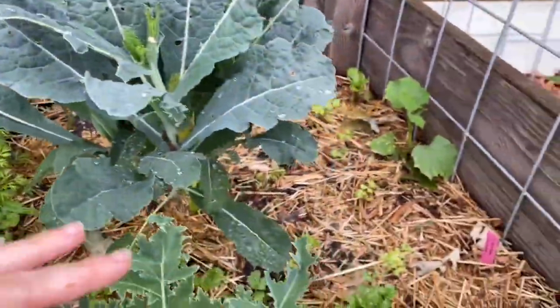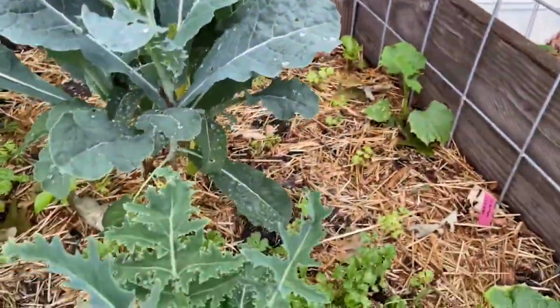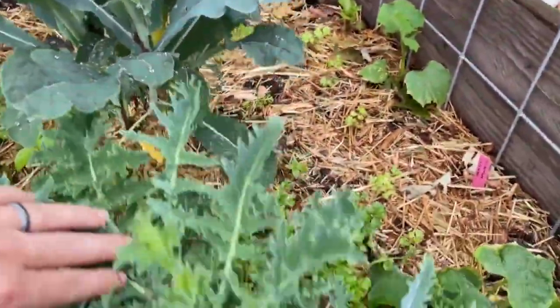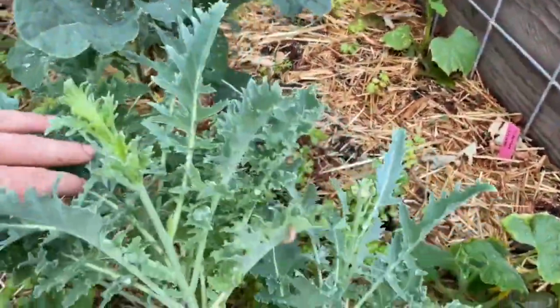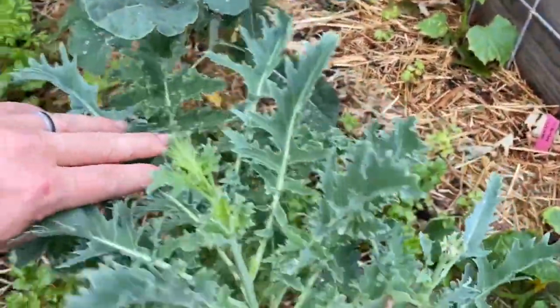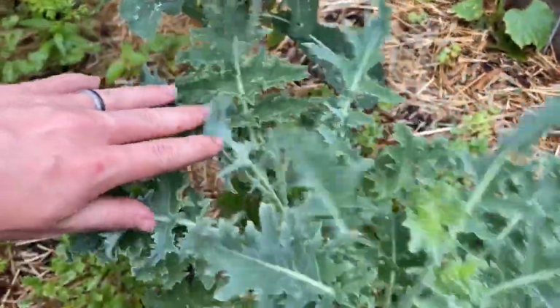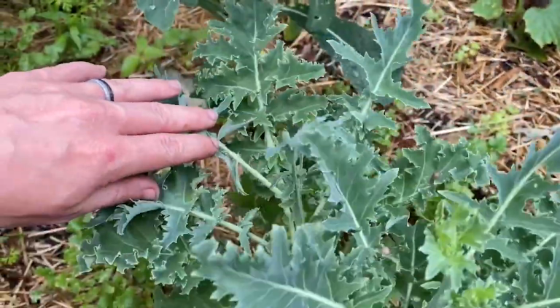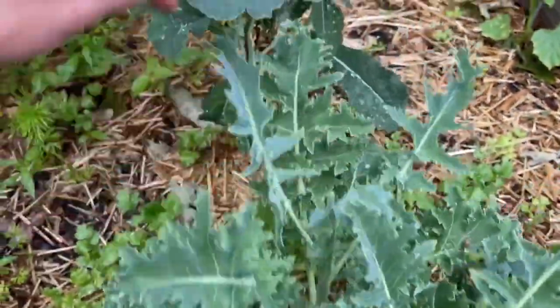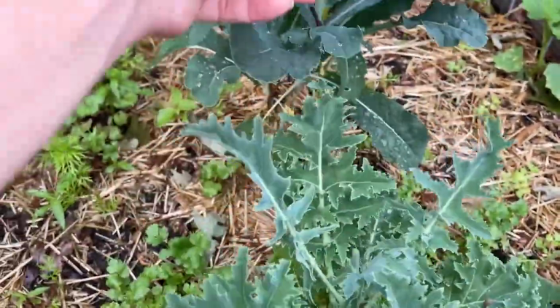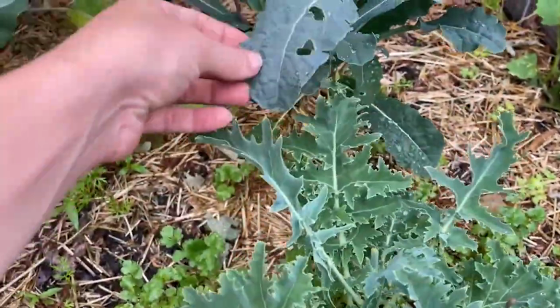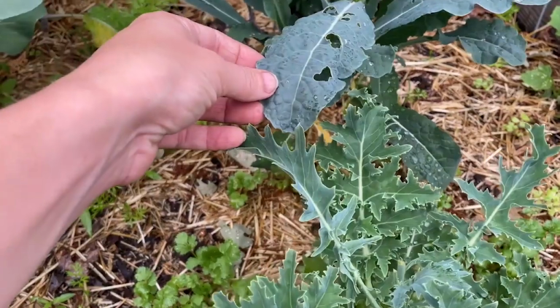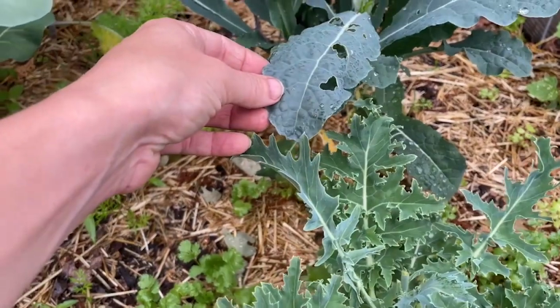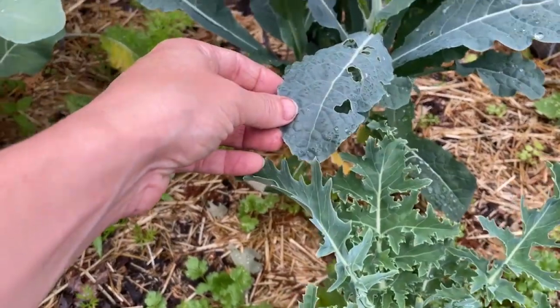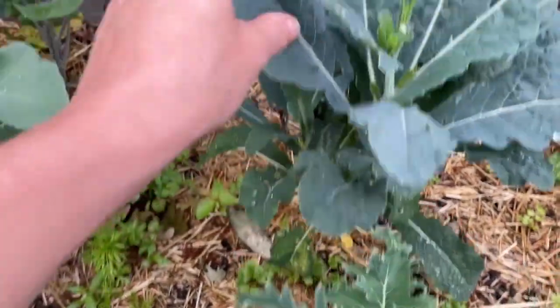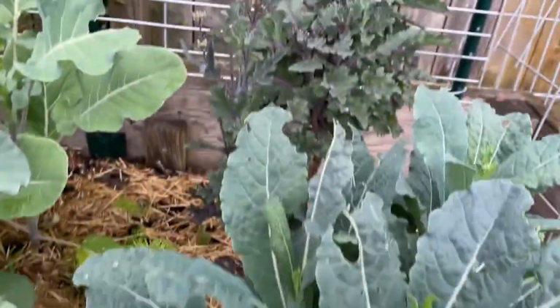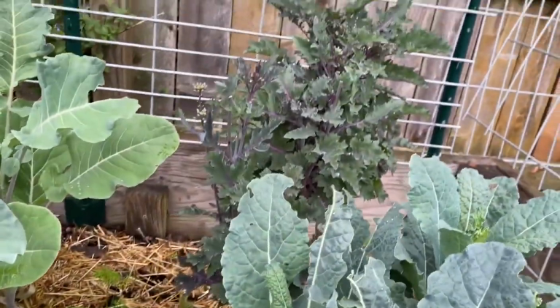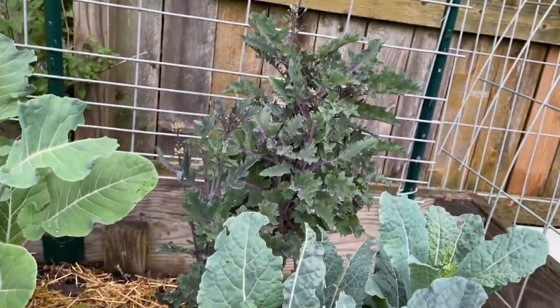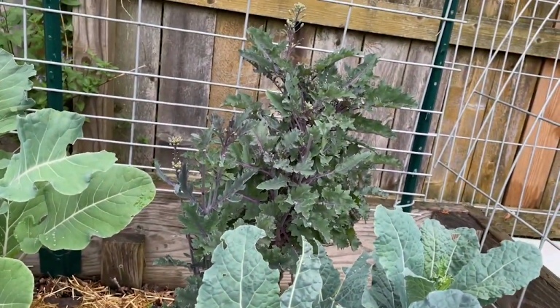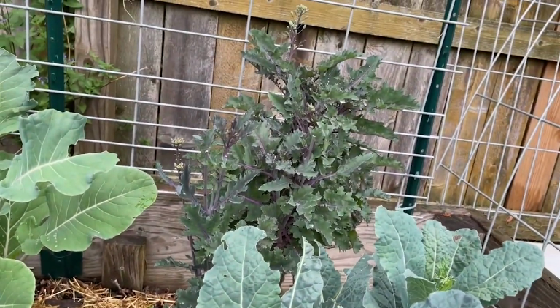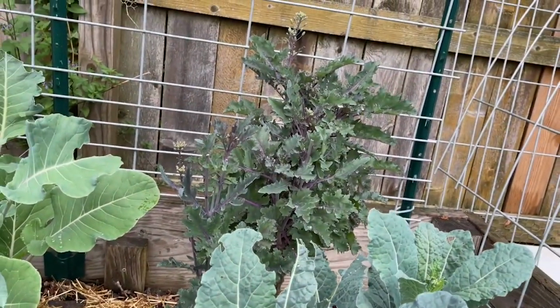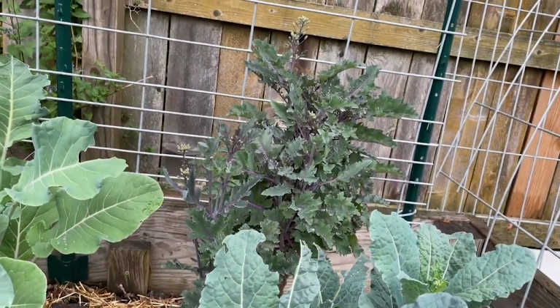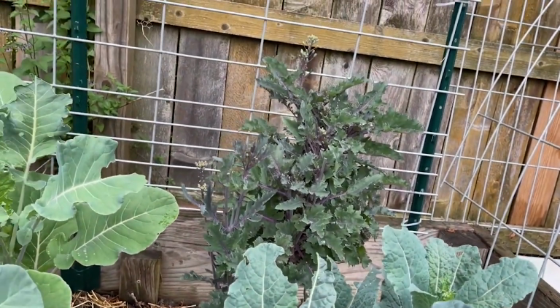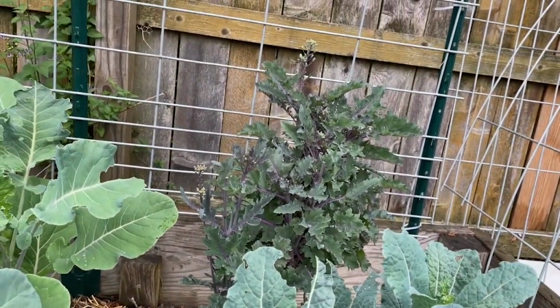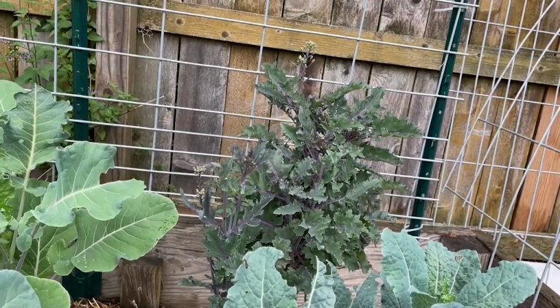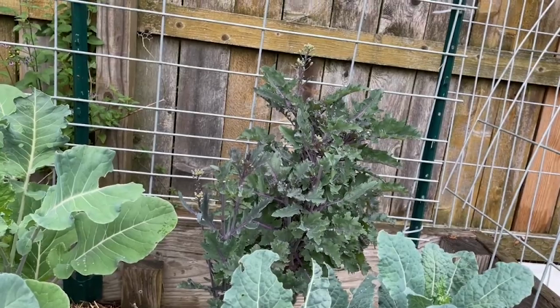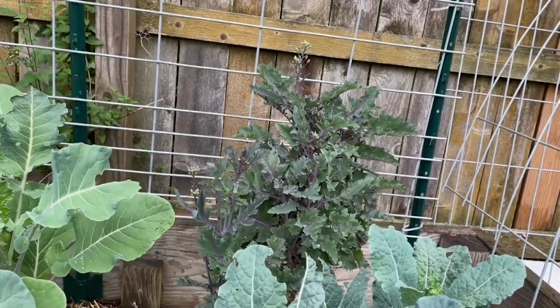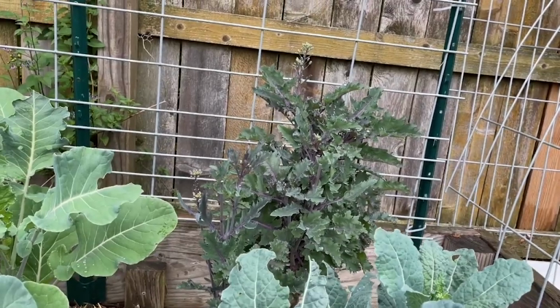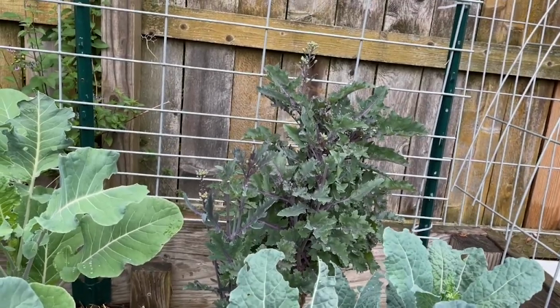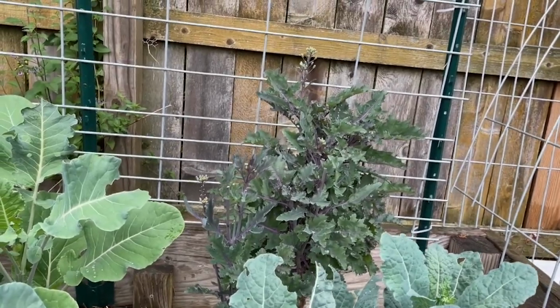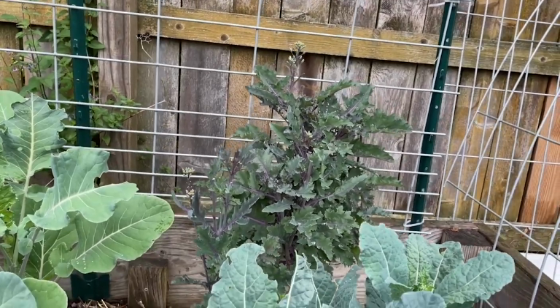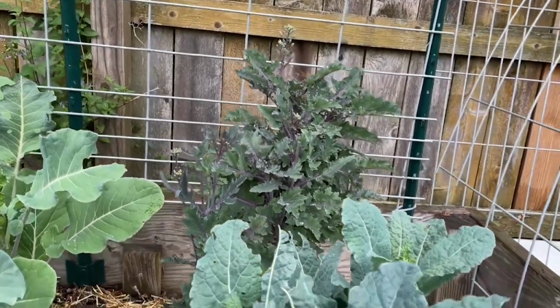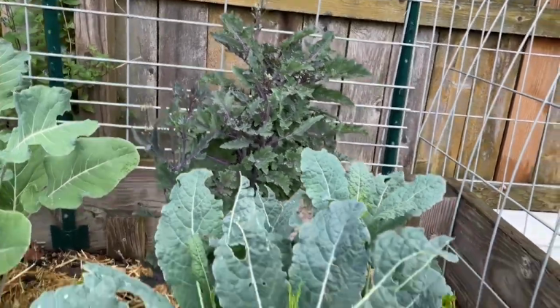And then this is the blue curled scotch, some more dinosaur kale, and some more scarlet kale there. I'll have to break those little buds off there.